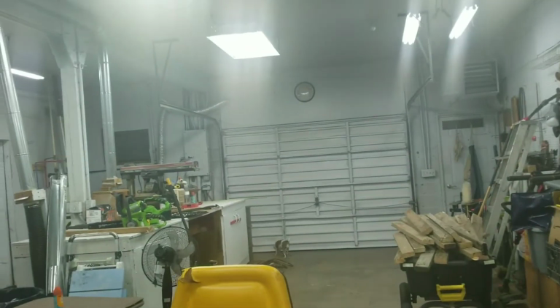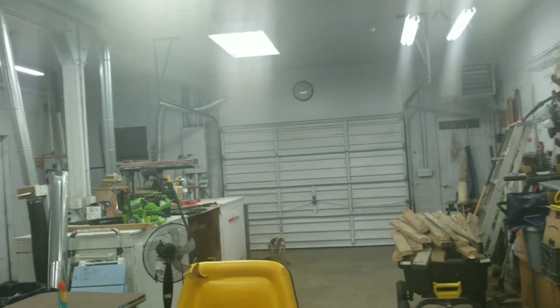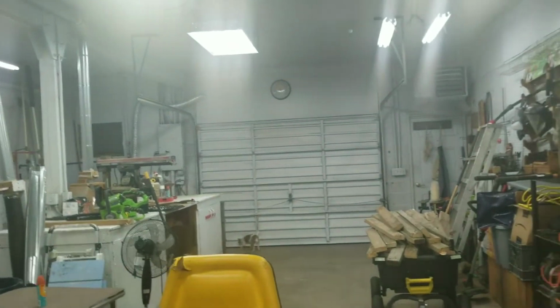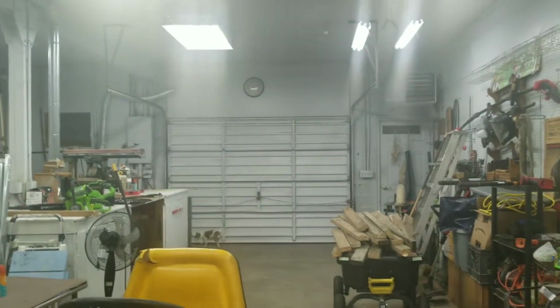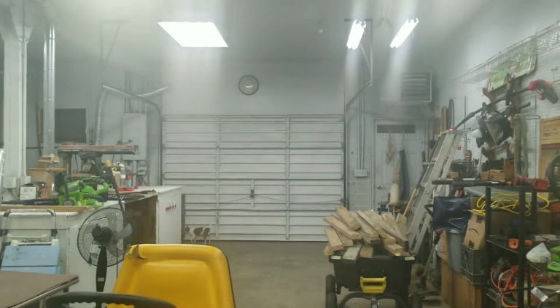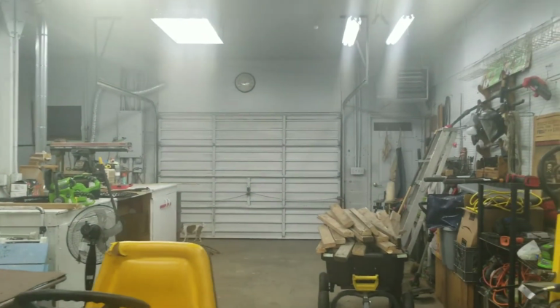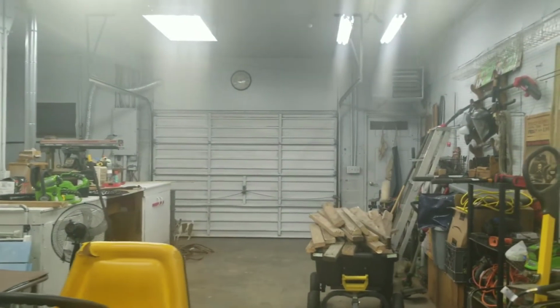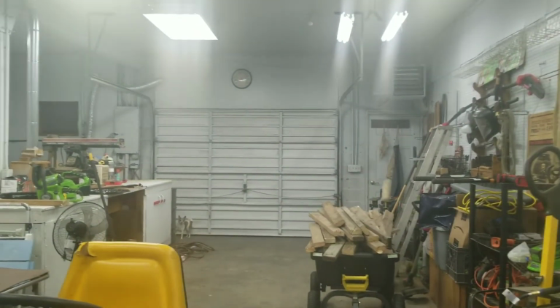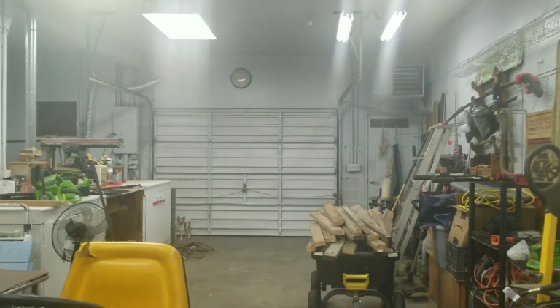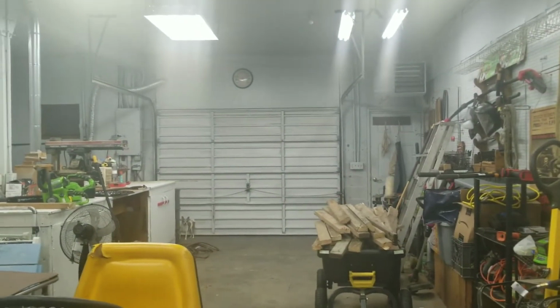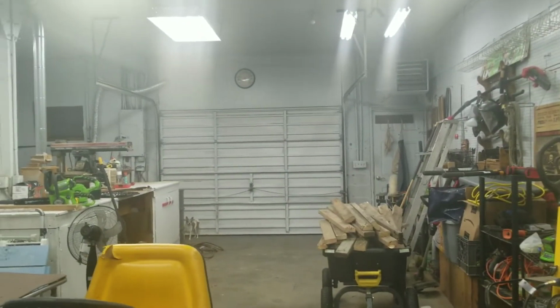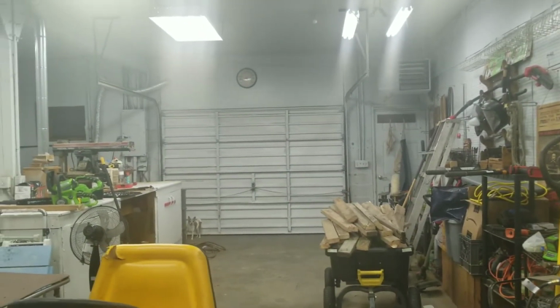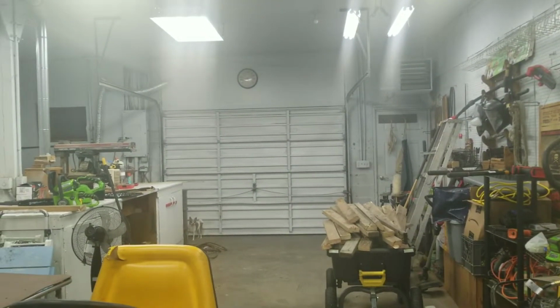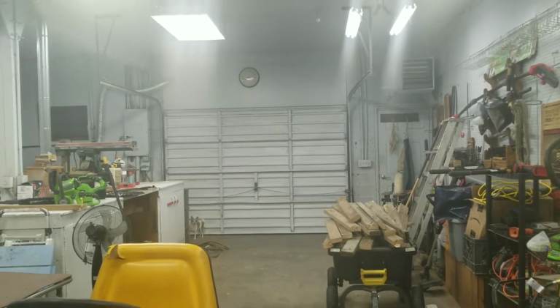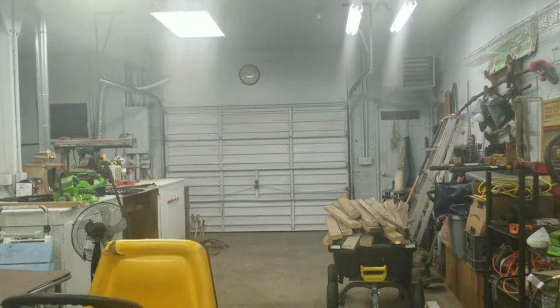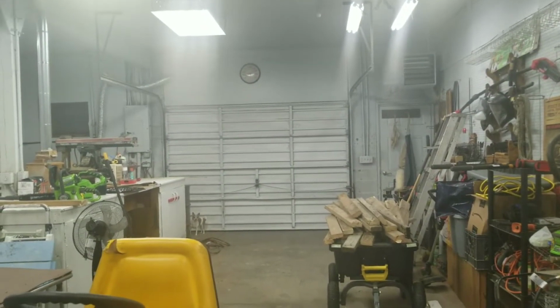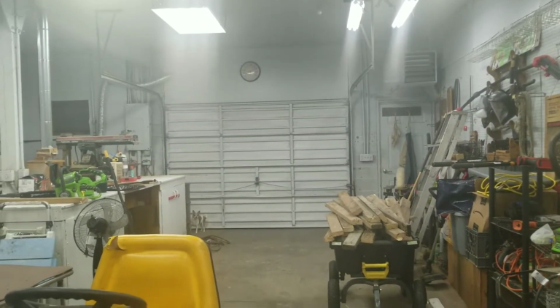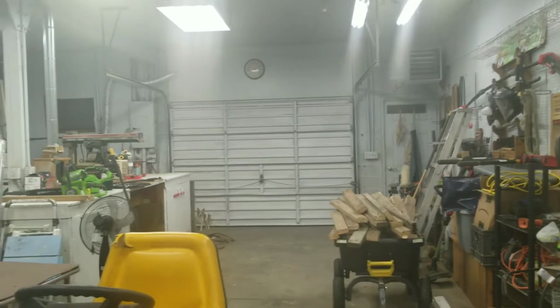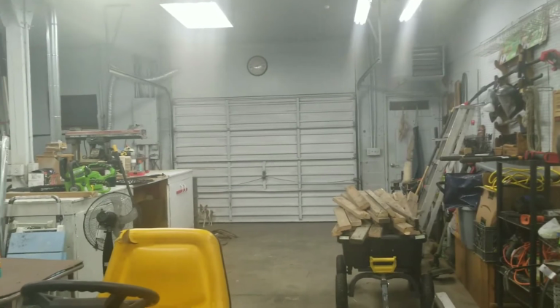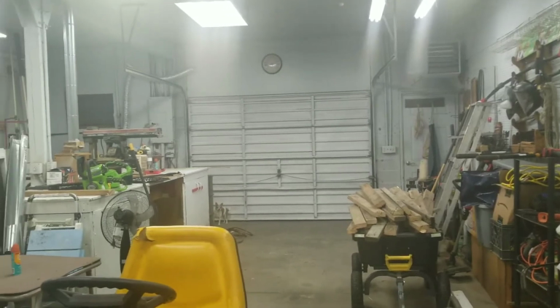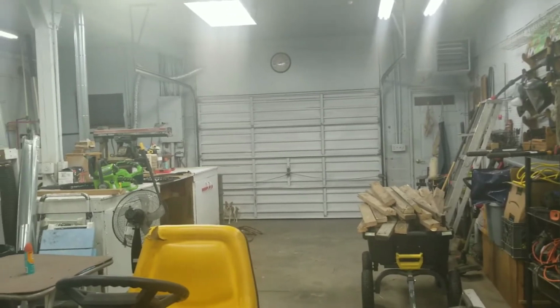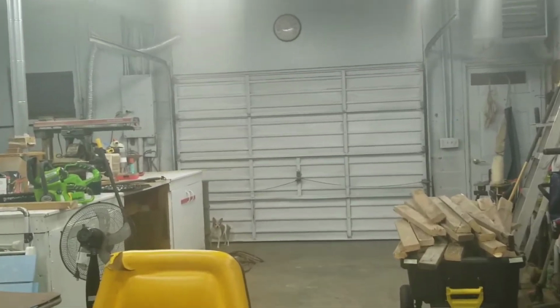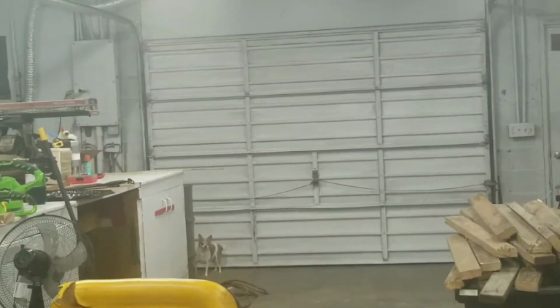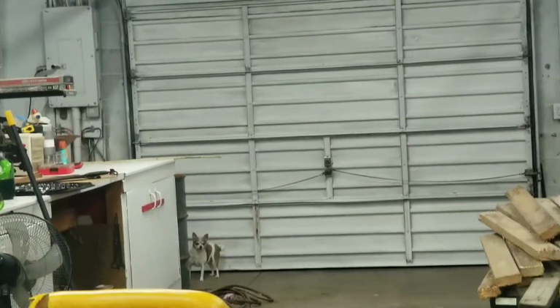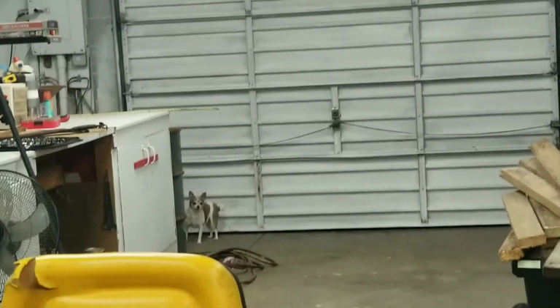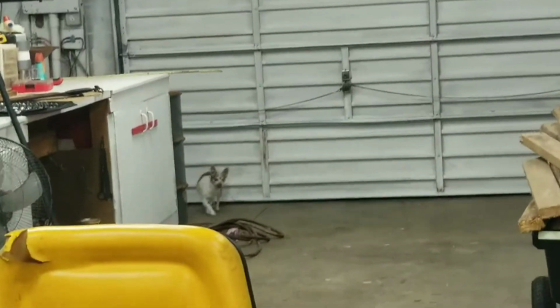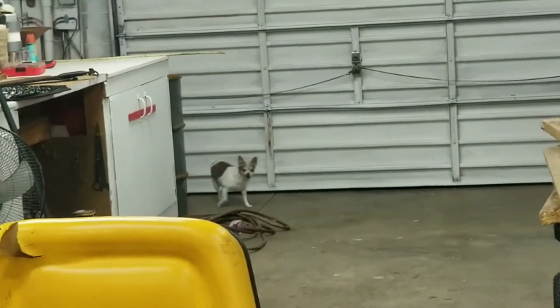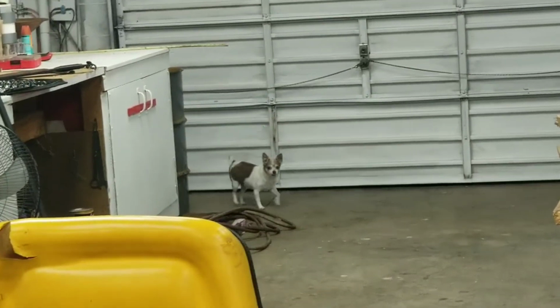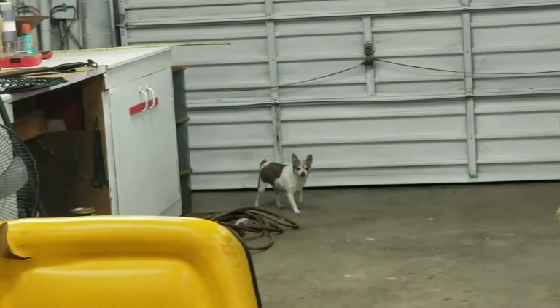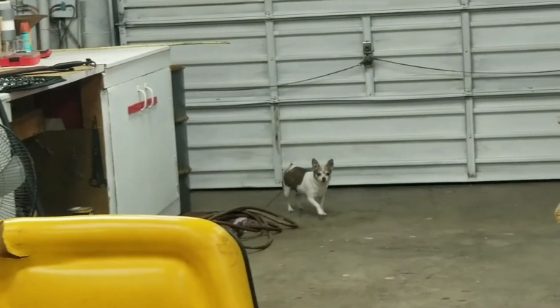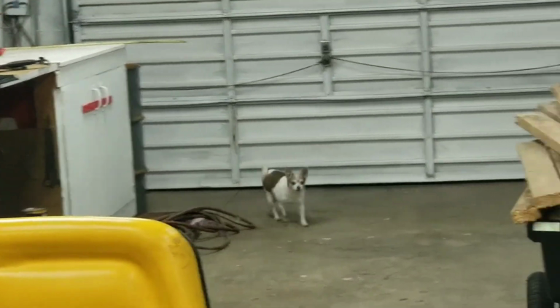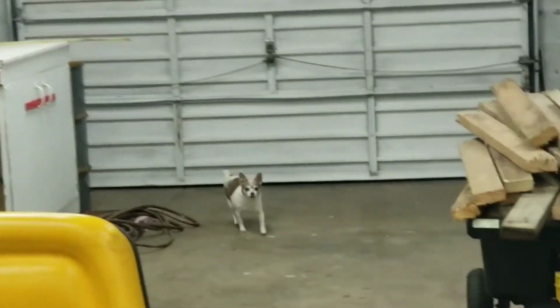What are you doing, Tina? I'm just a little dog, snooping around the corner. All right.